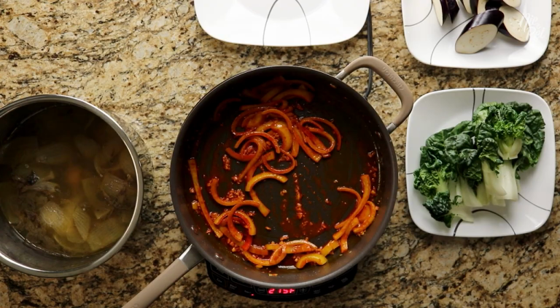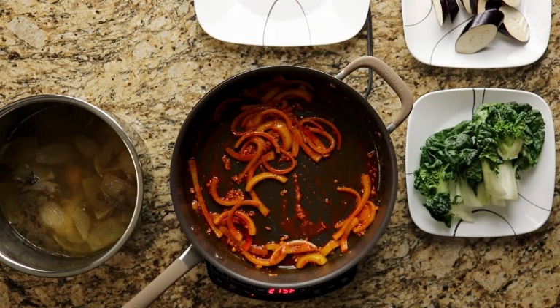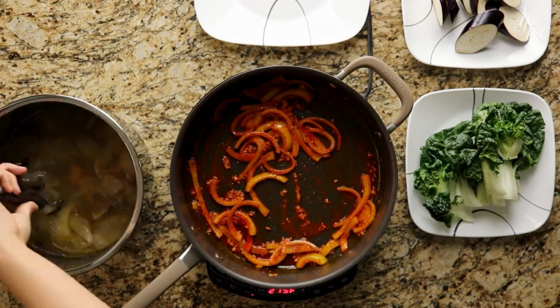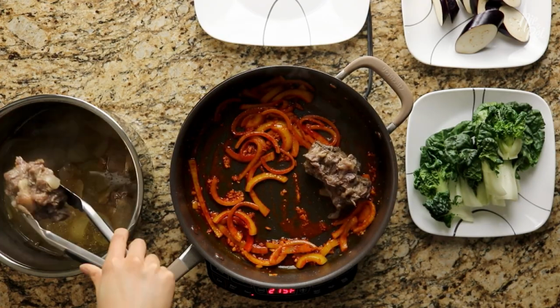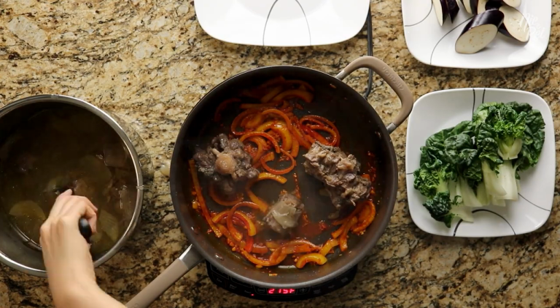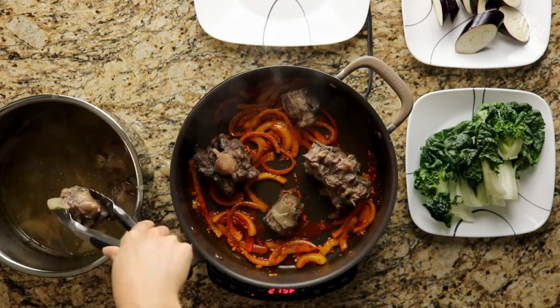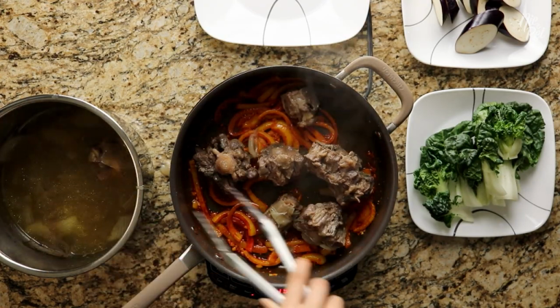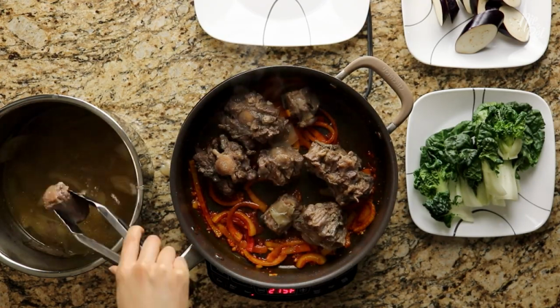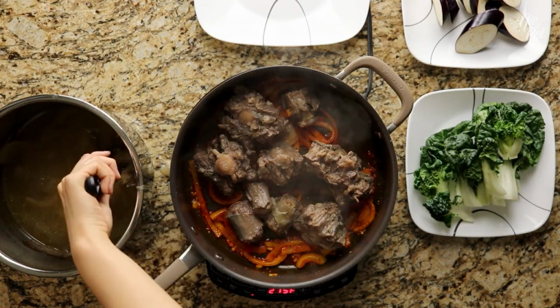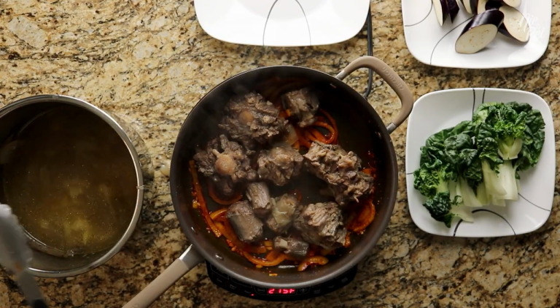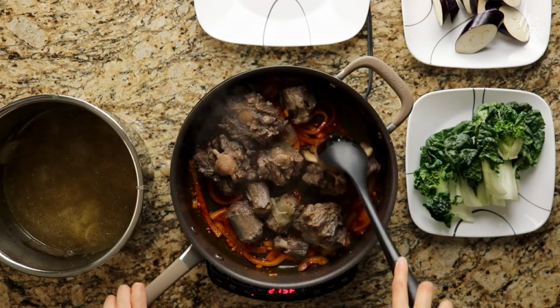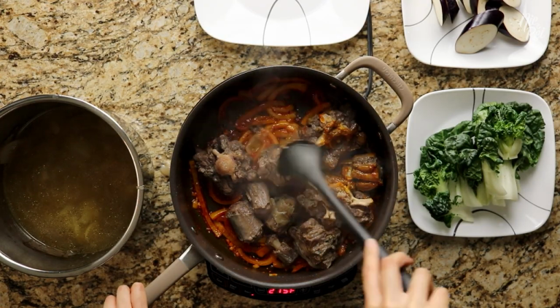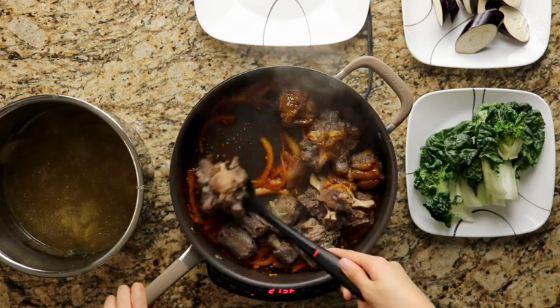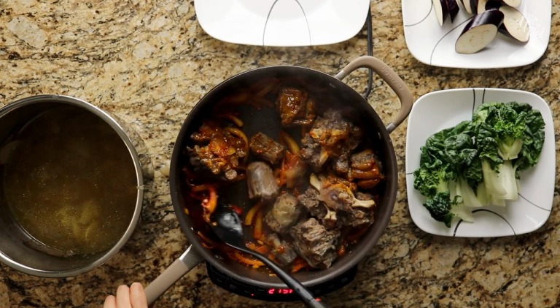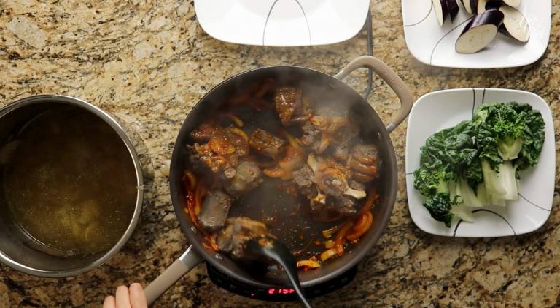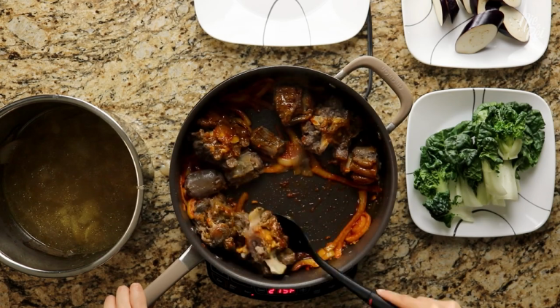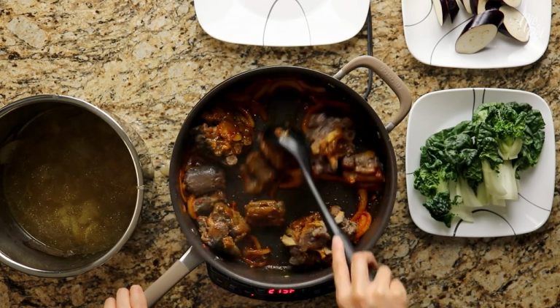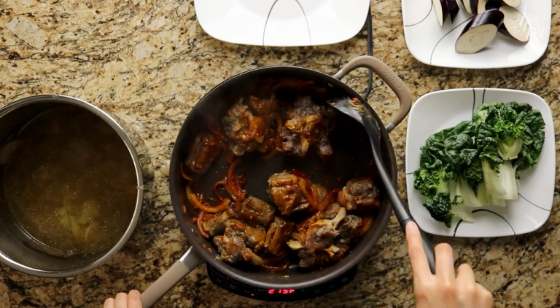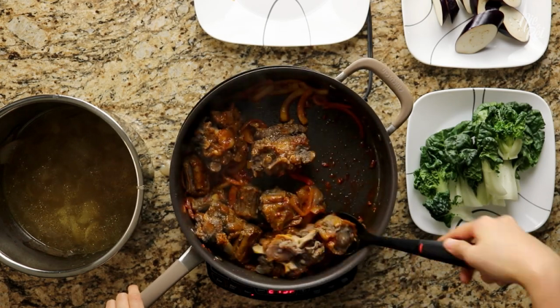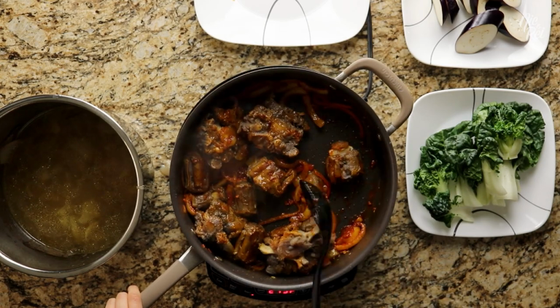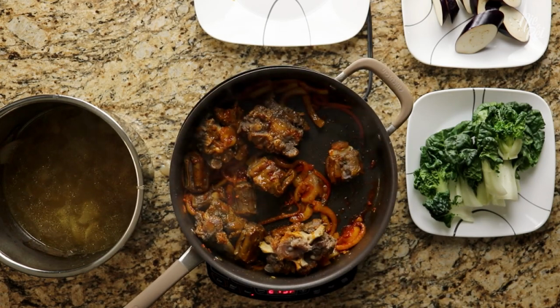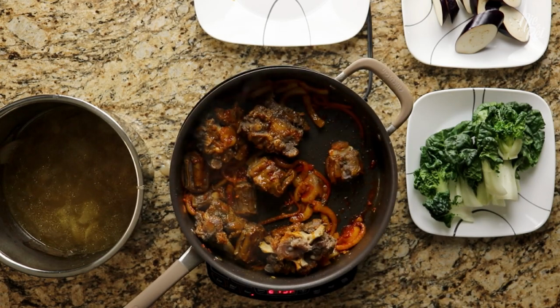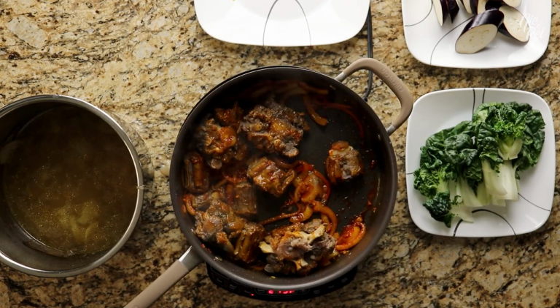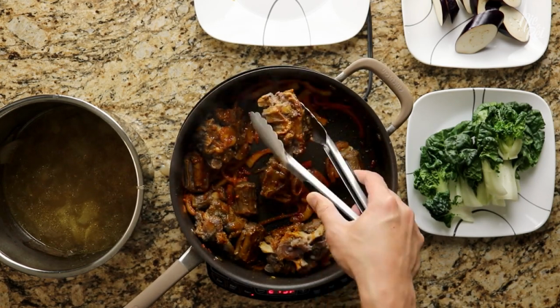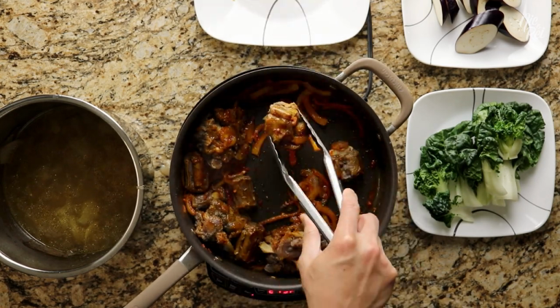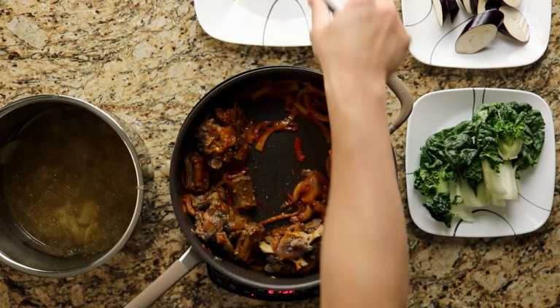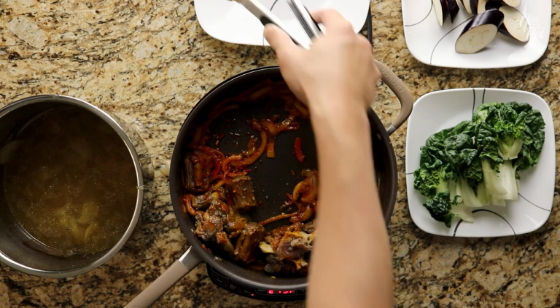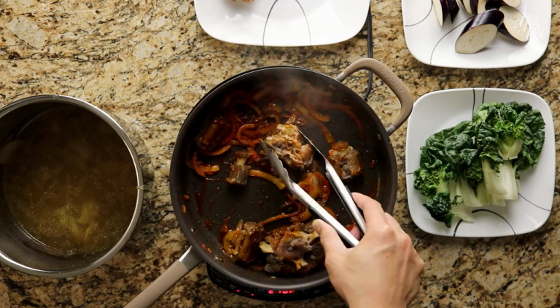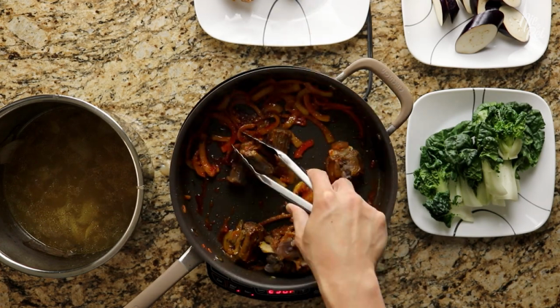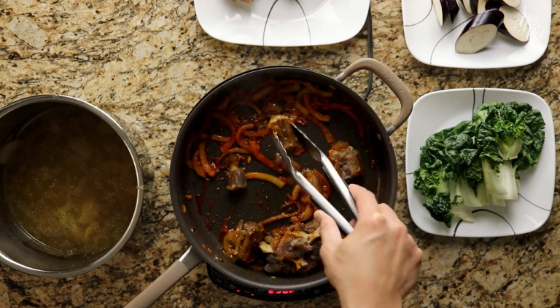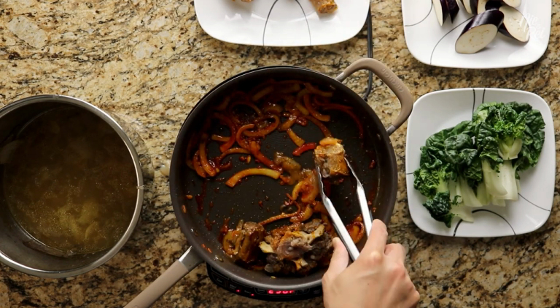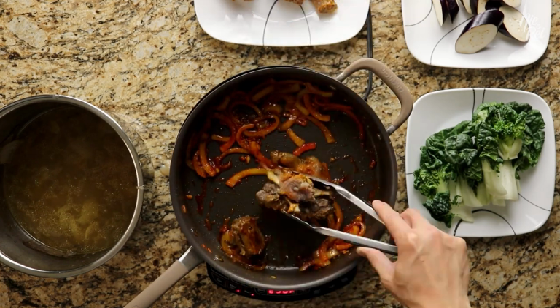Now transfer all of your oxtail into the pan and coat the oxtail with all the ingredients you just sauteed. Afterwards, set the oxtail aside again so that we can cook the vegetables.